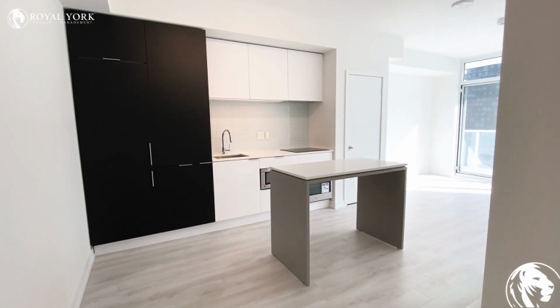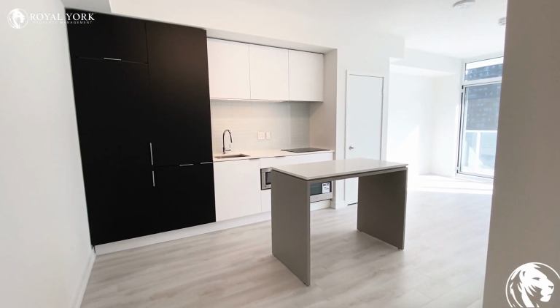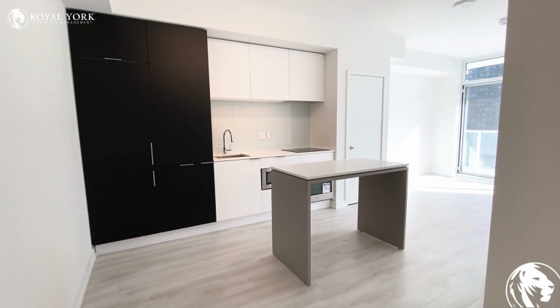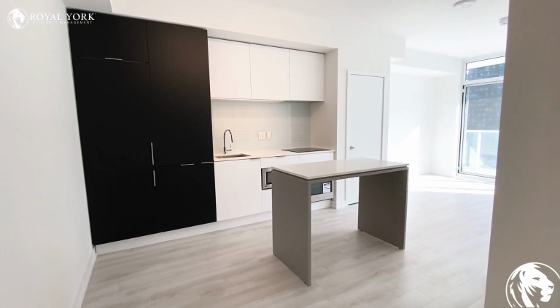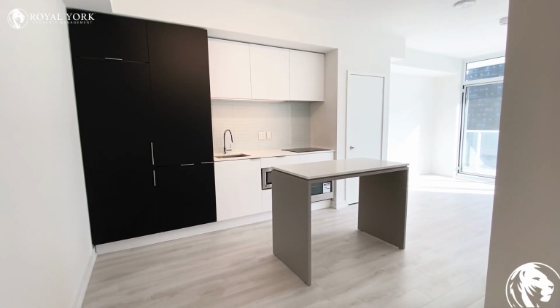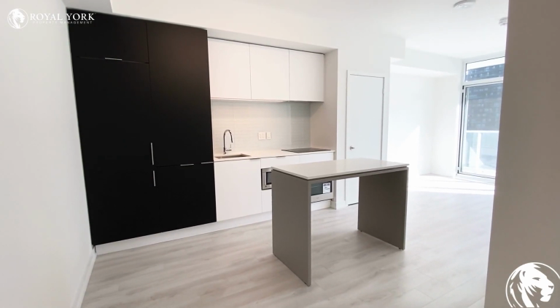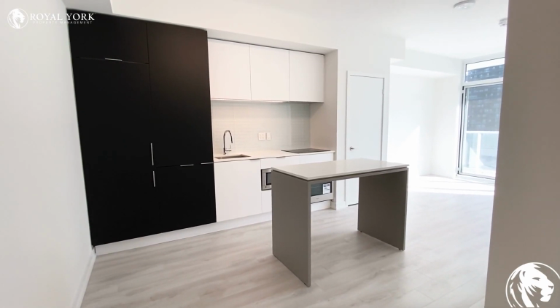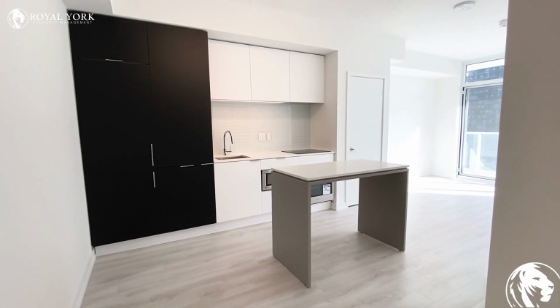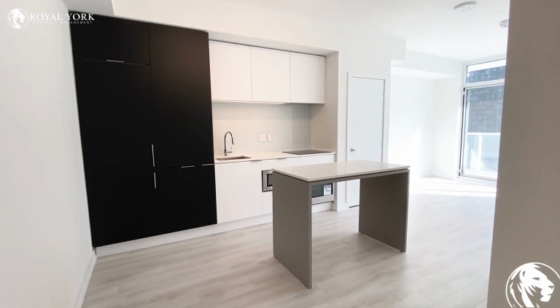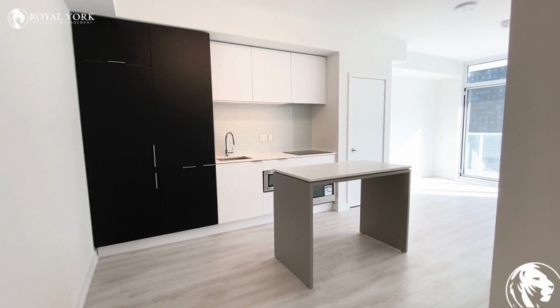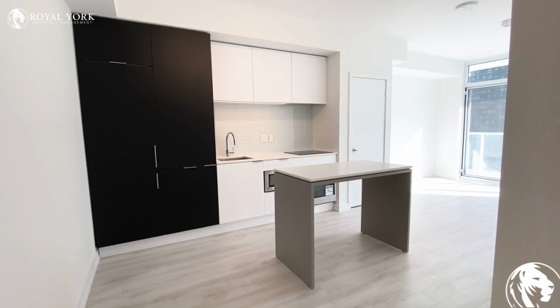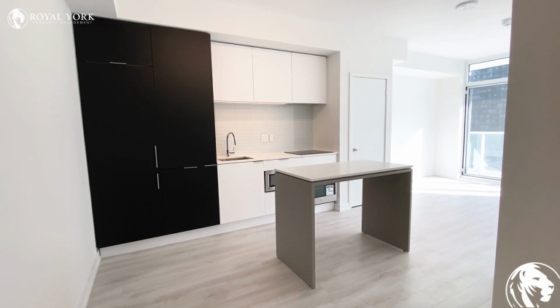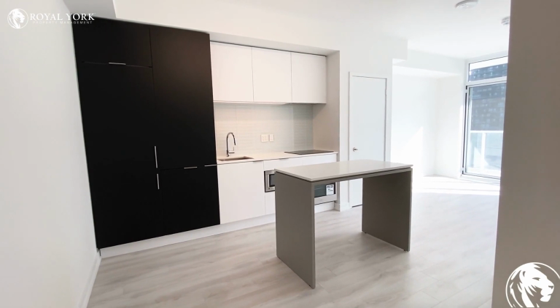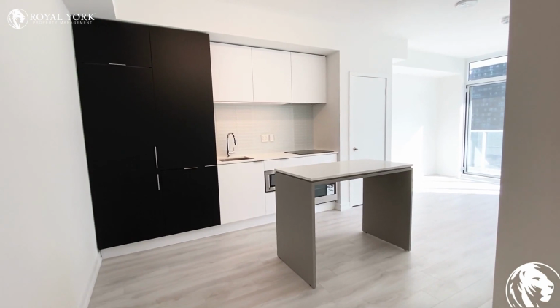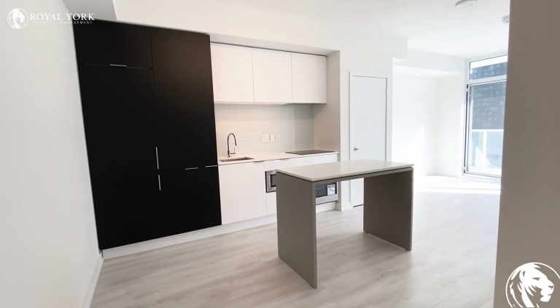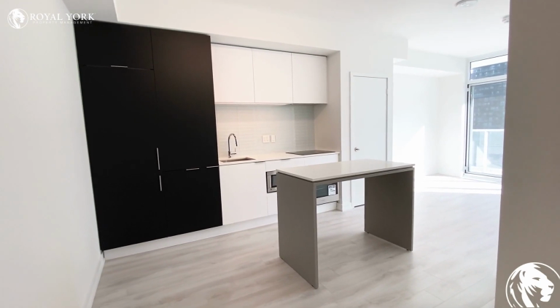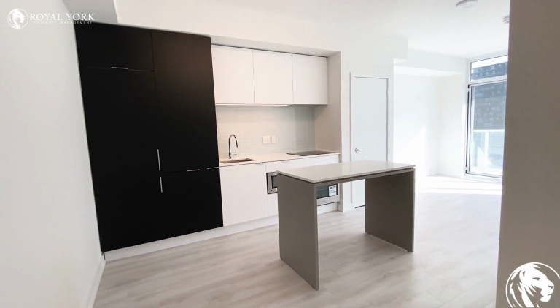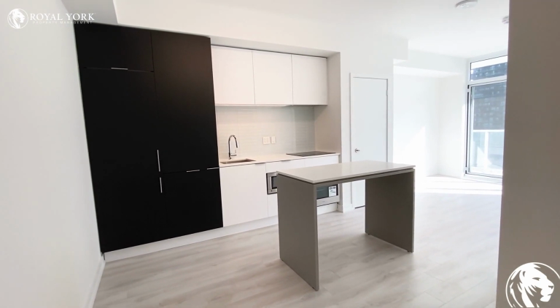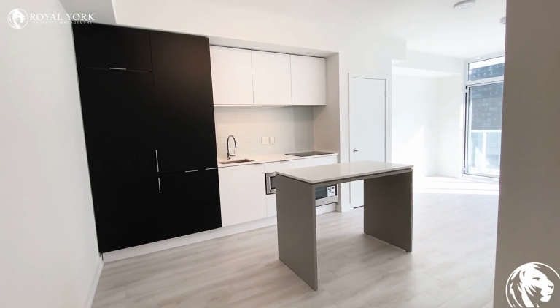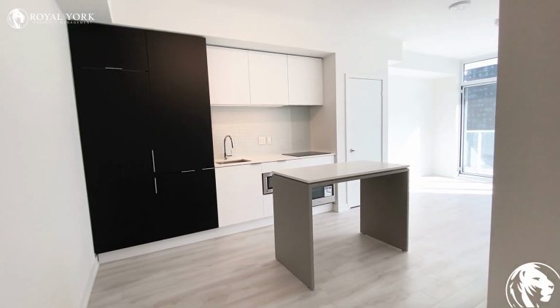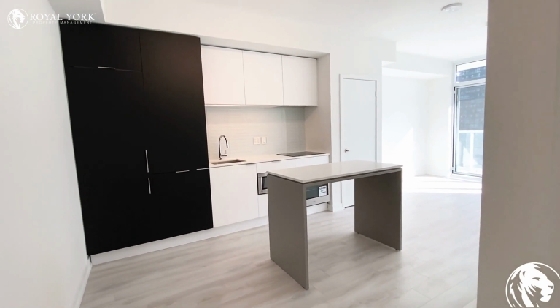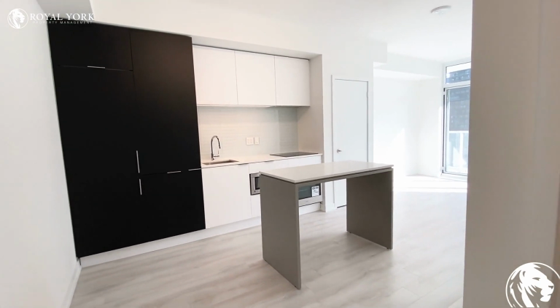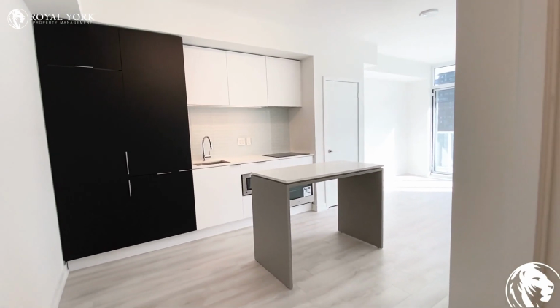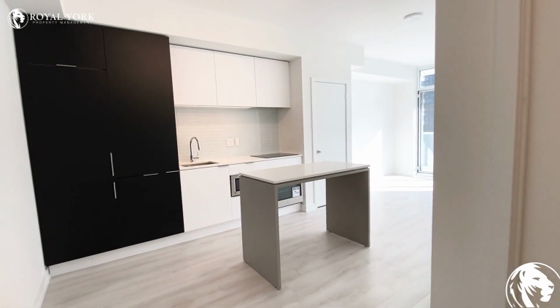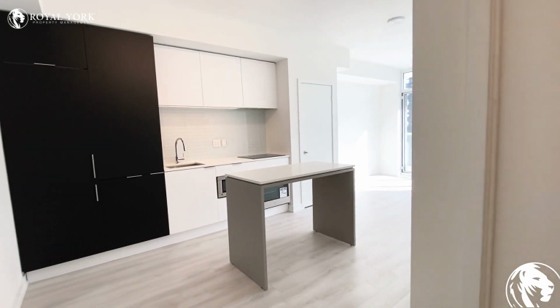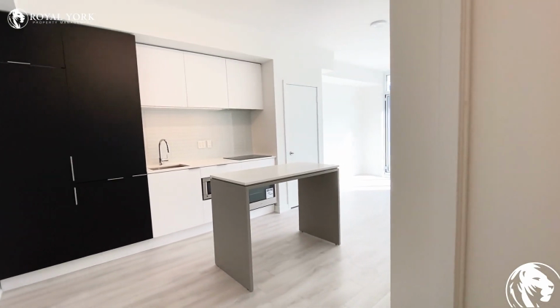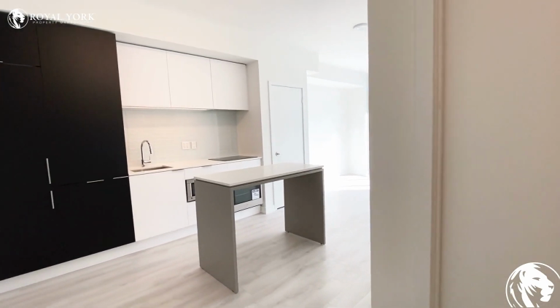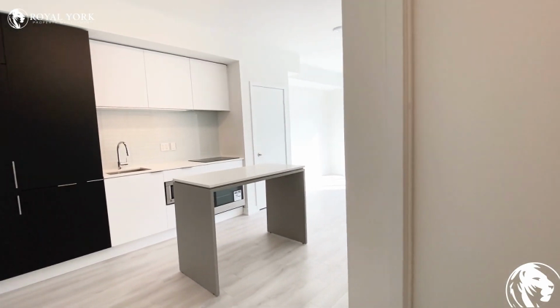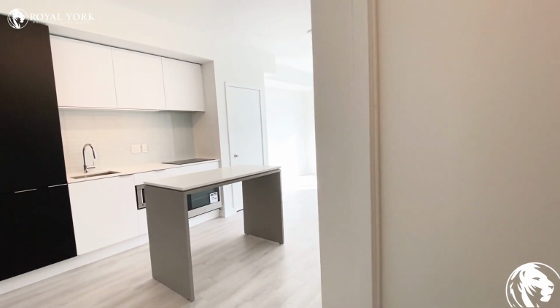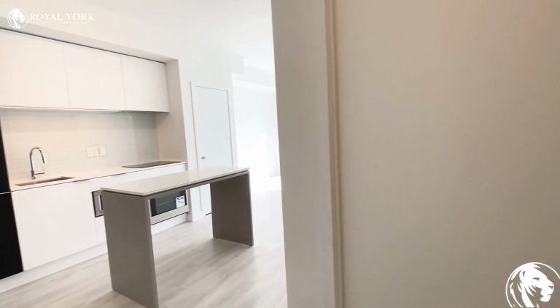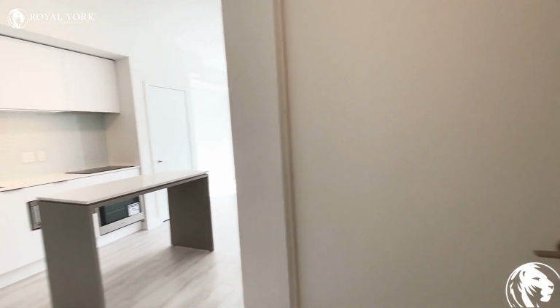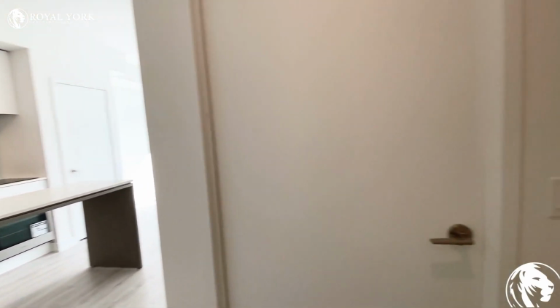Hello and welcome to 33 Hellendale Avenue located in Midtown Toronto. As you first come into this unit, this is a brand new, never lived in before, one bed one bath.